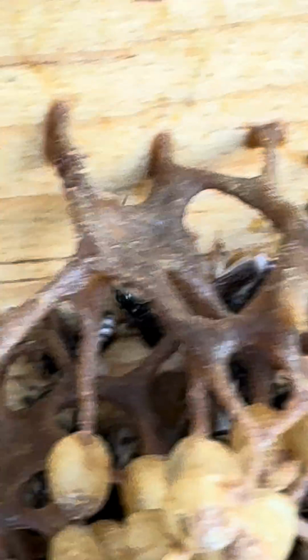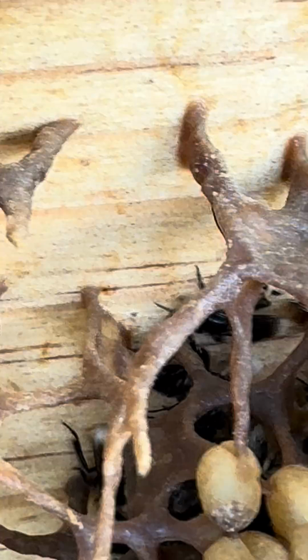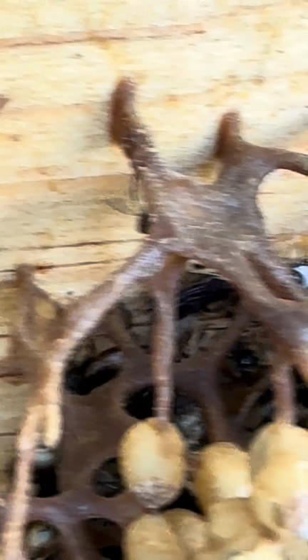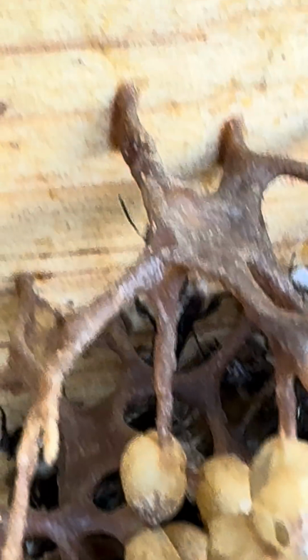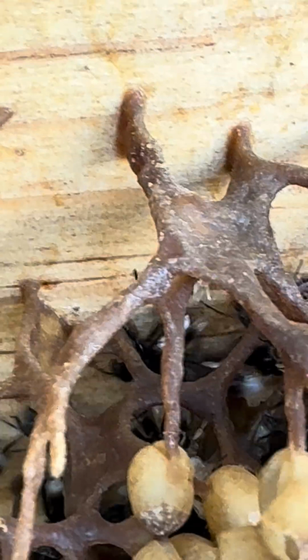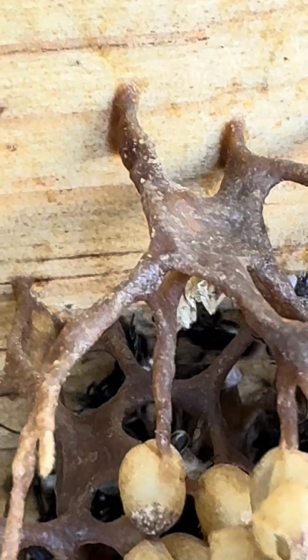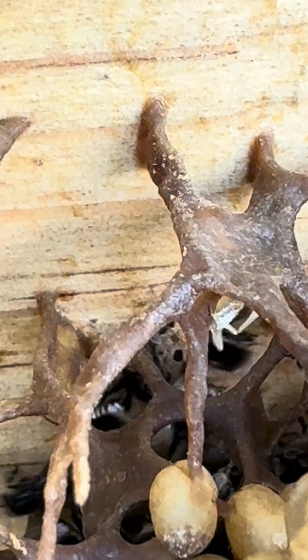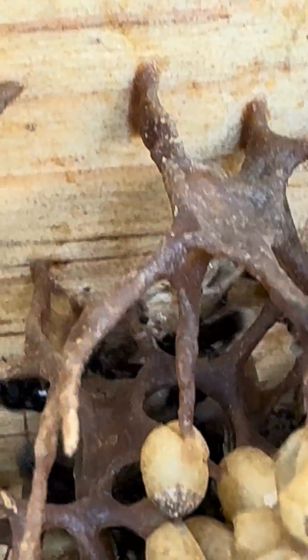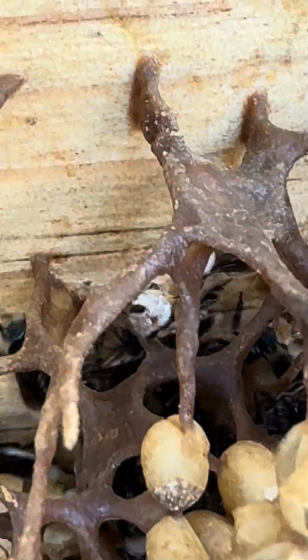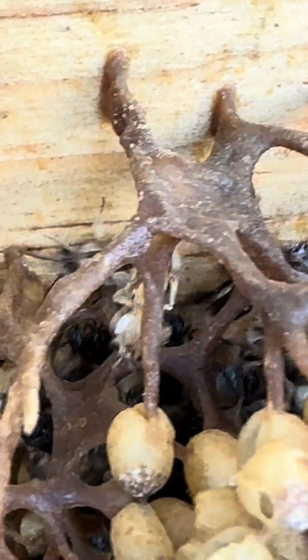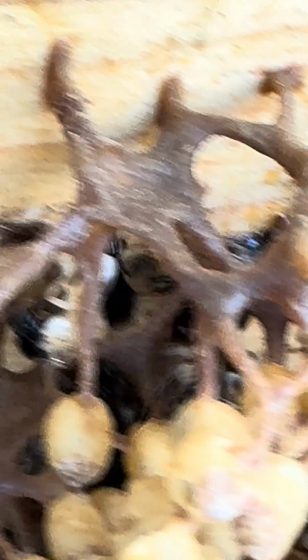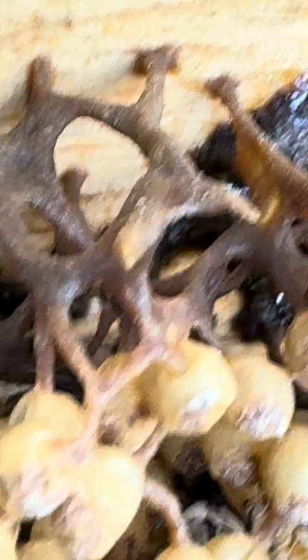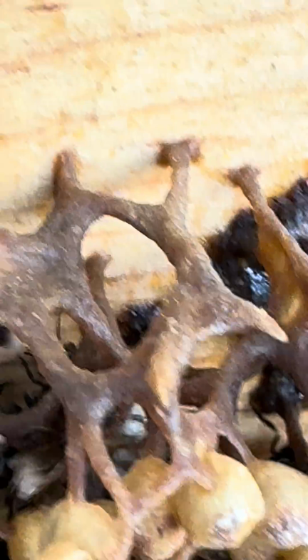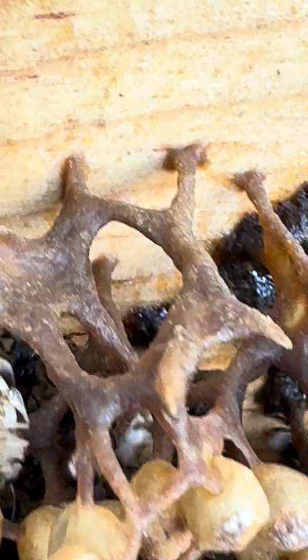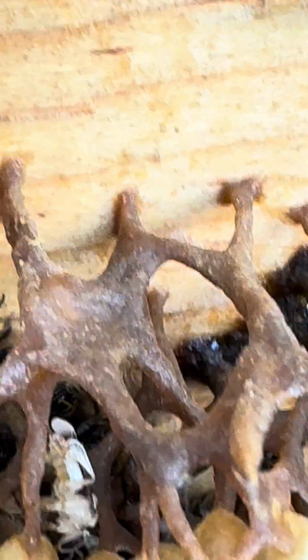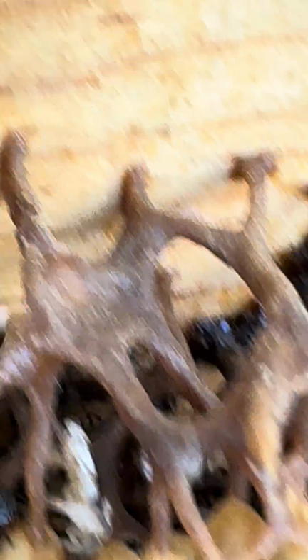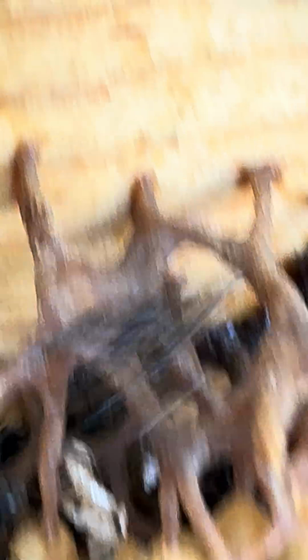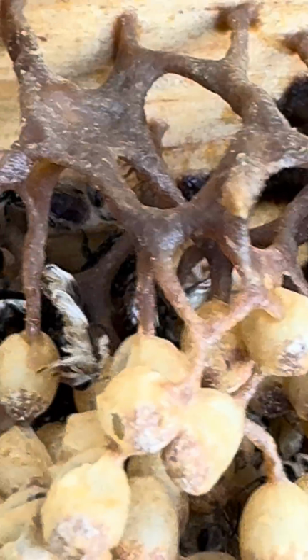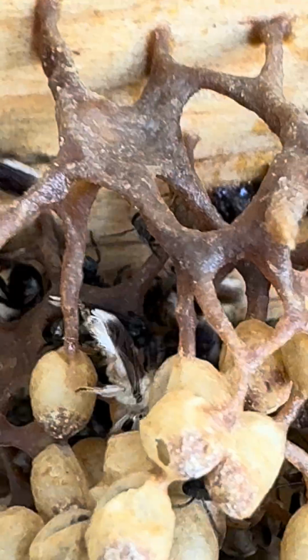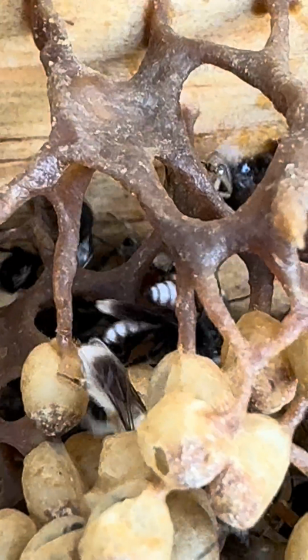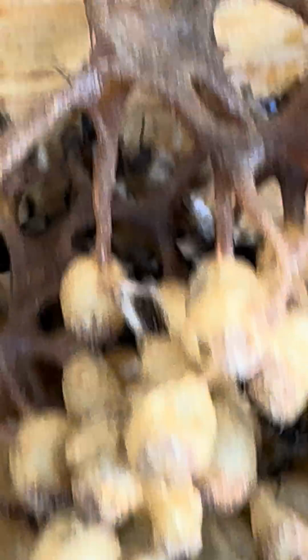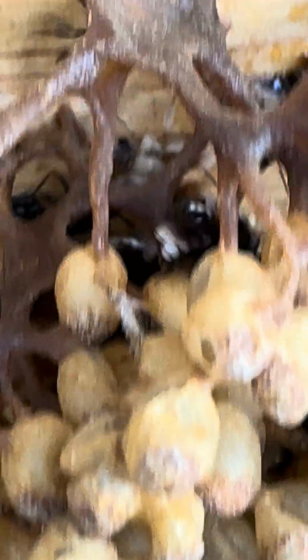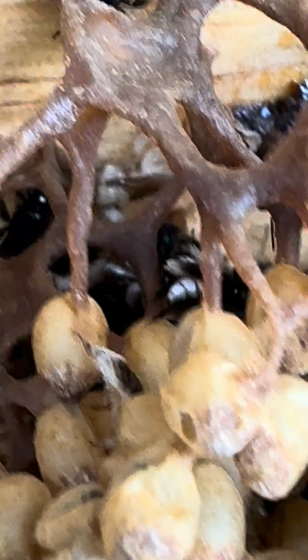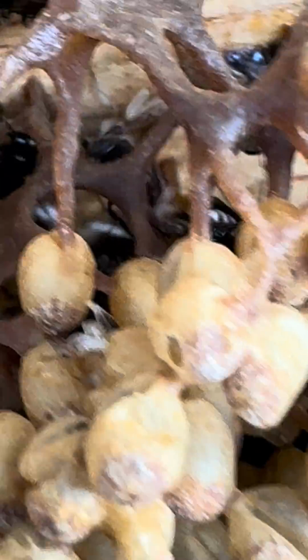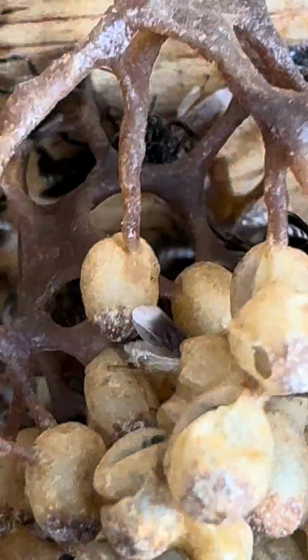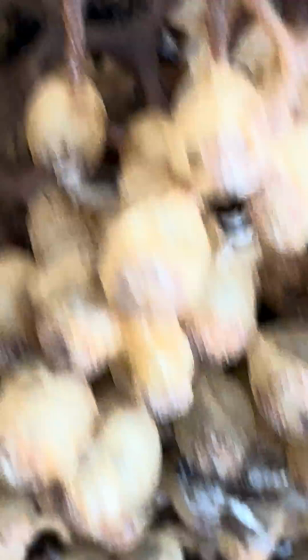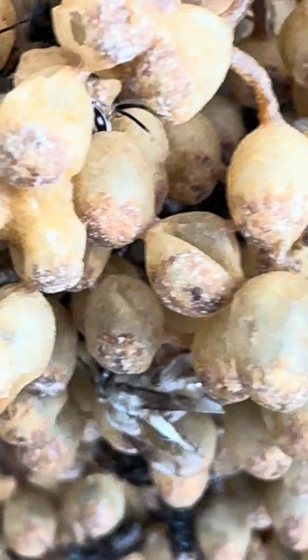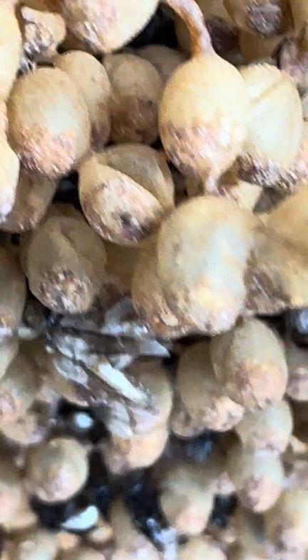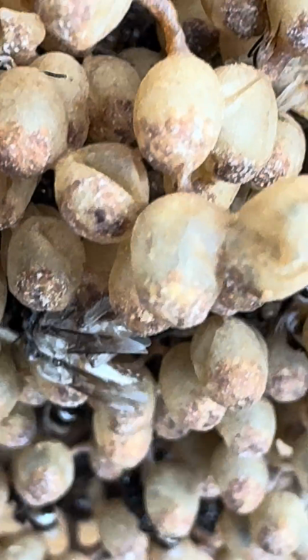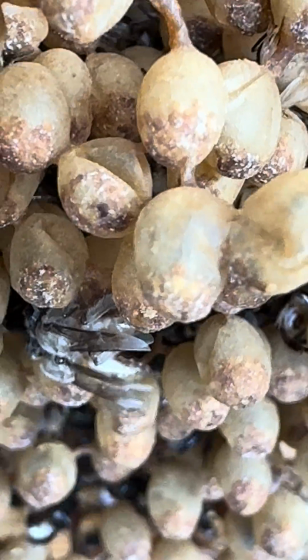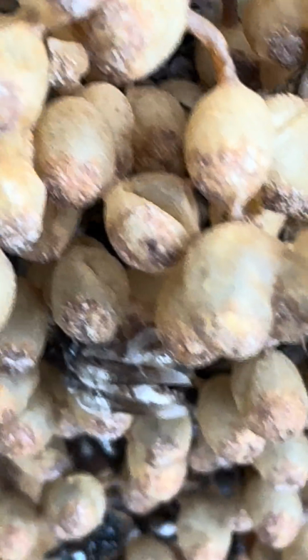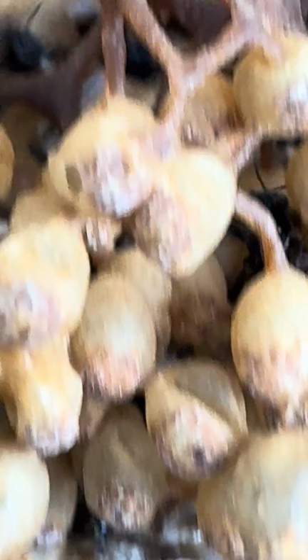So all this structure that they build here — what is that made of? Tree resins. And this one needs wax and some...